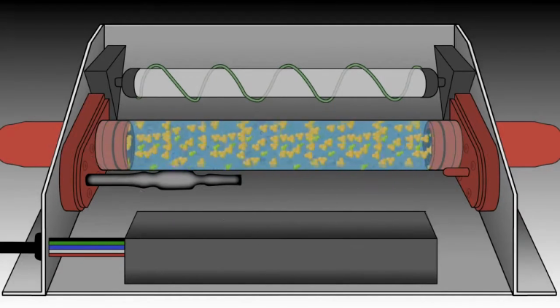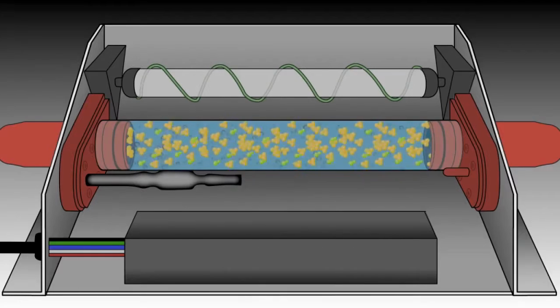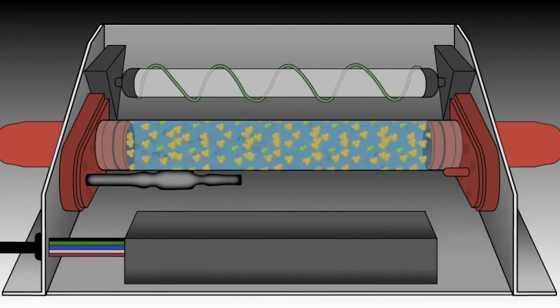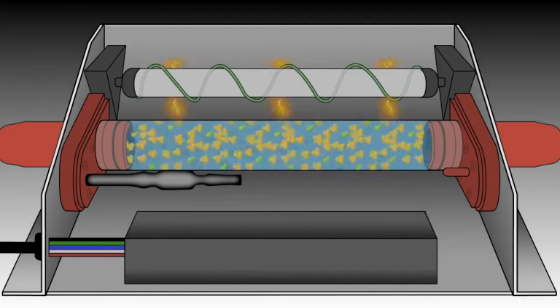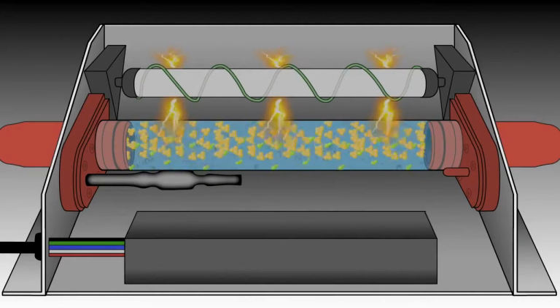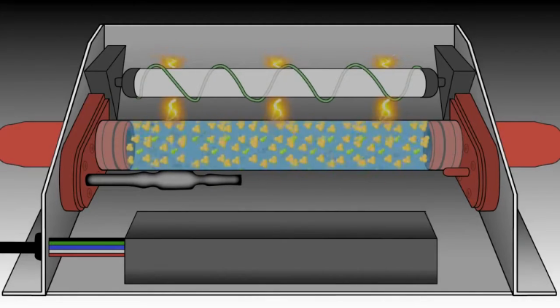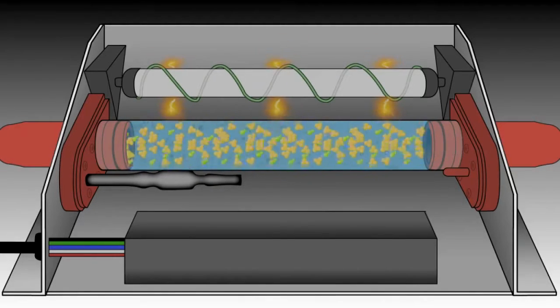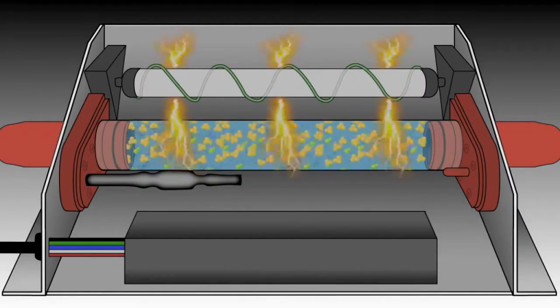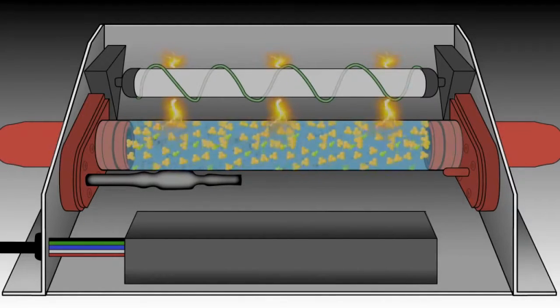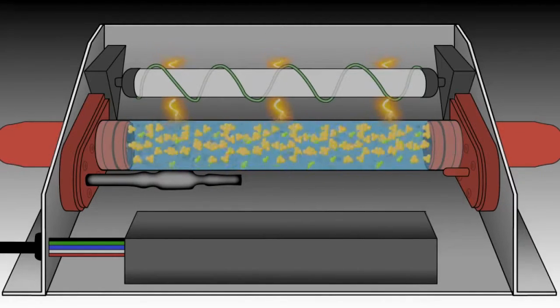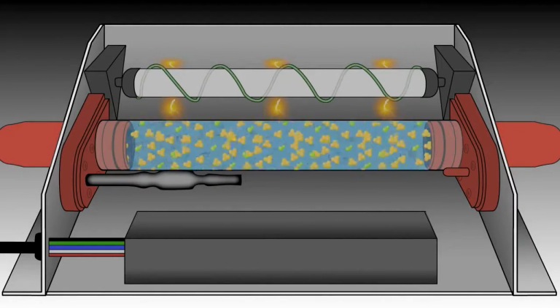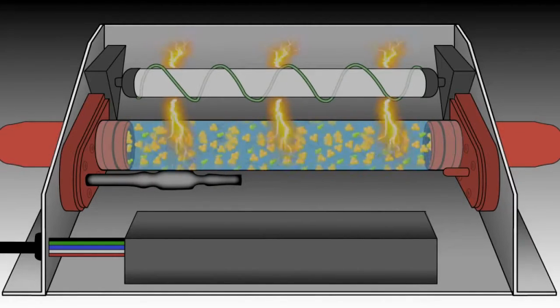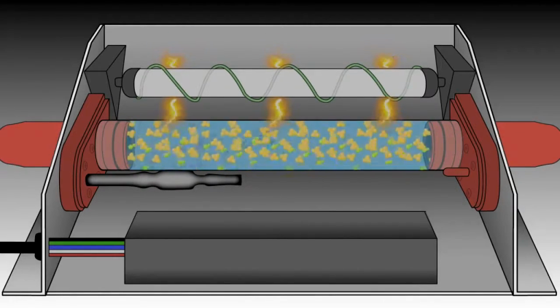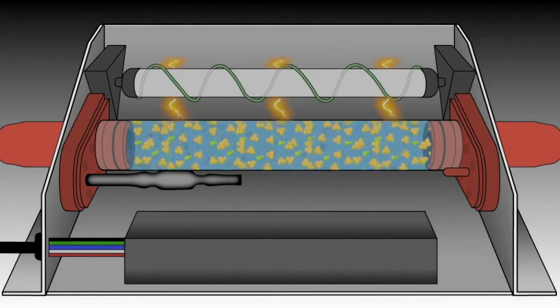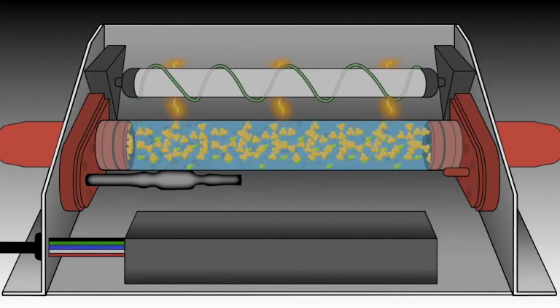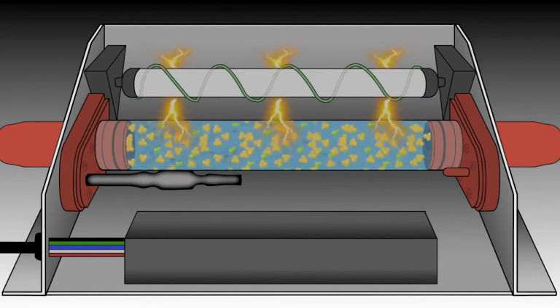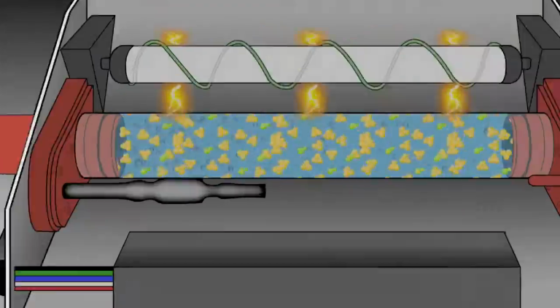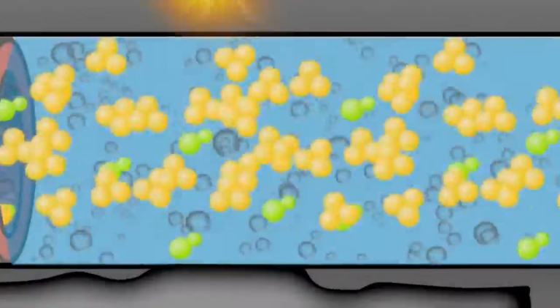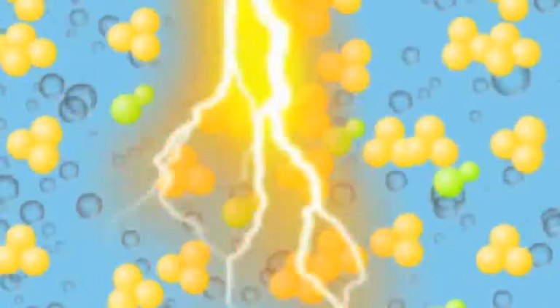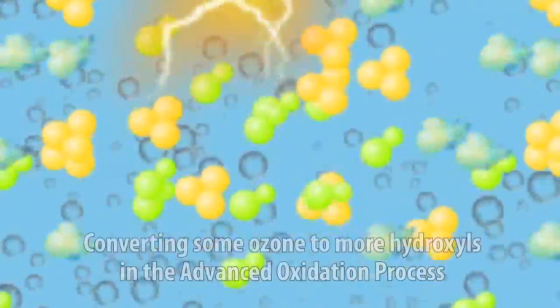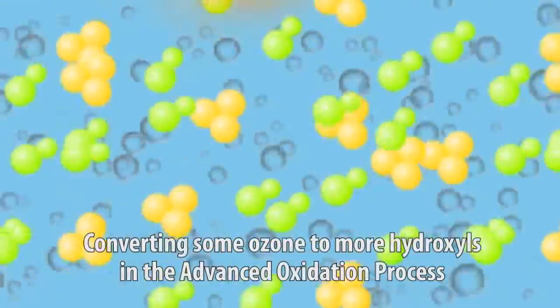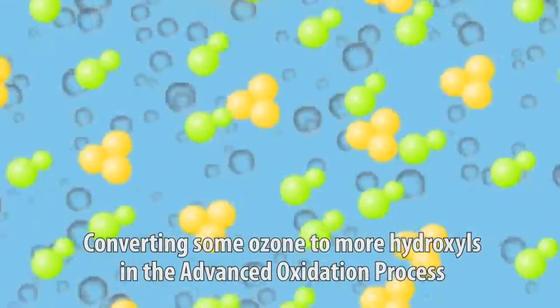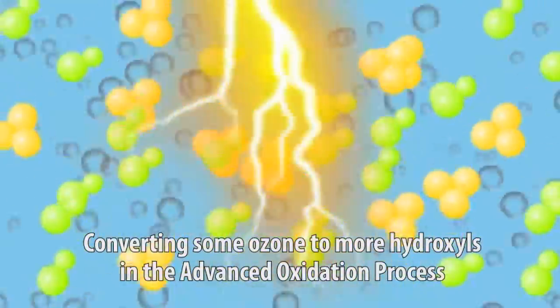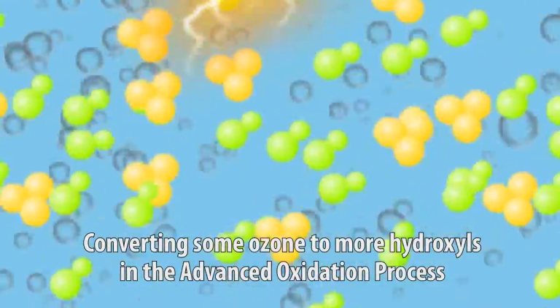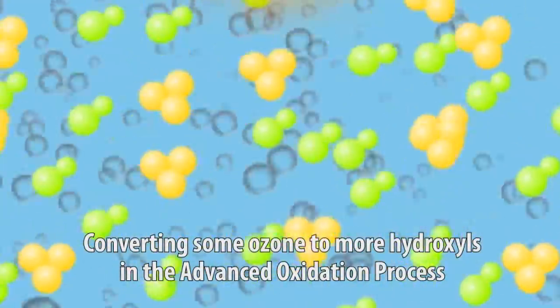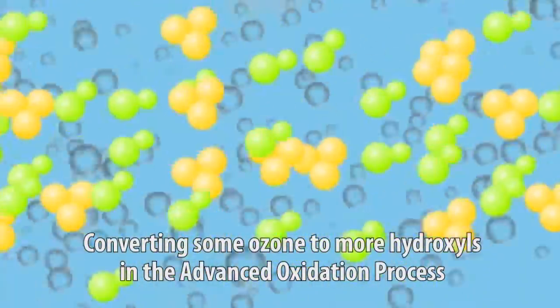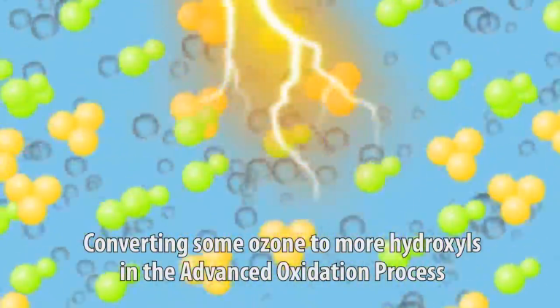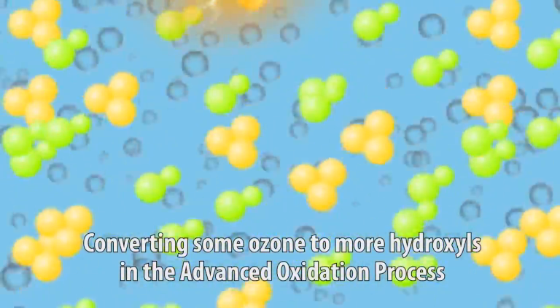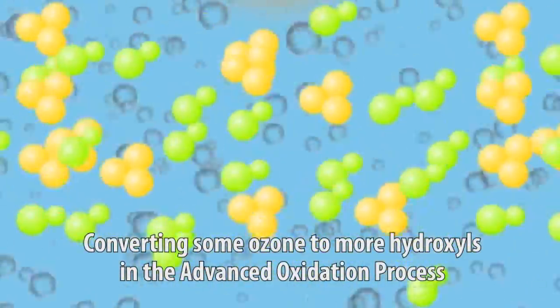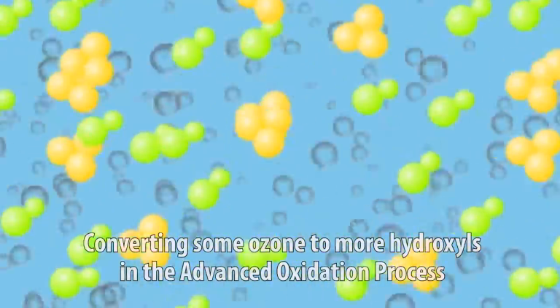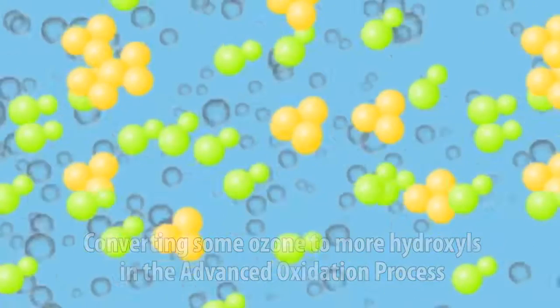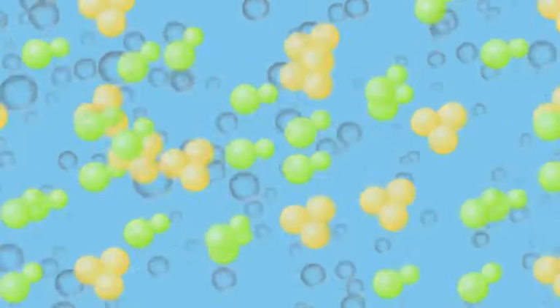The ozonated water mixture is irradiated by the germicidal UVC wavelength from the hybrid lamp, converting some of the ozone to more hydroxyls in the advanced oxidation process.